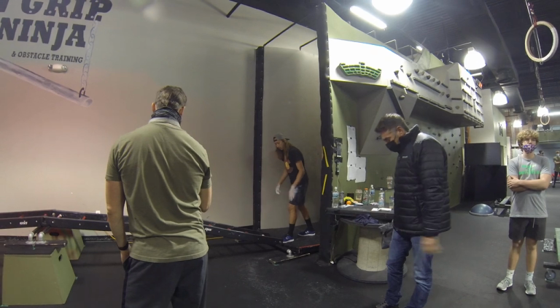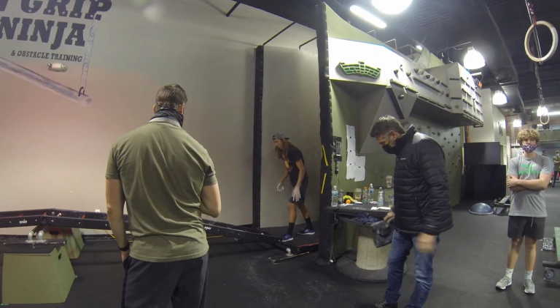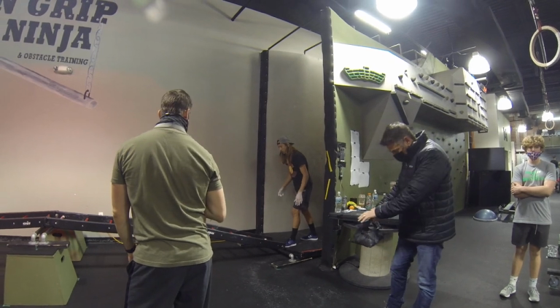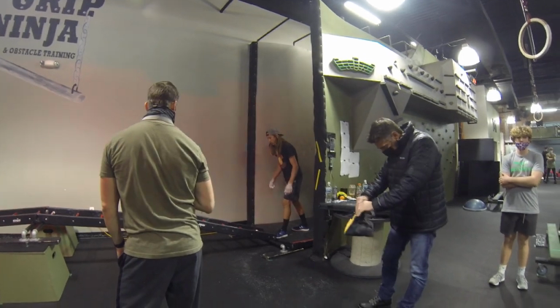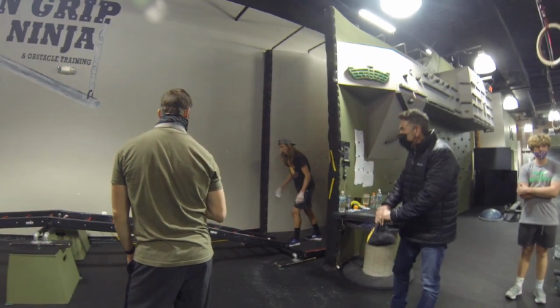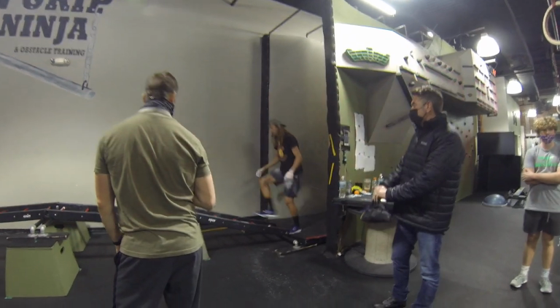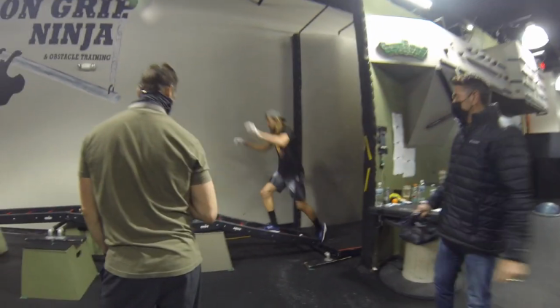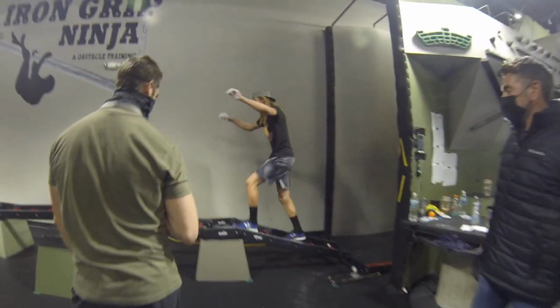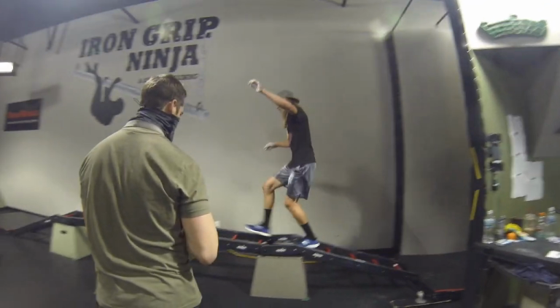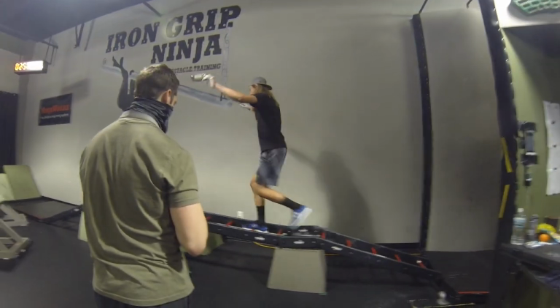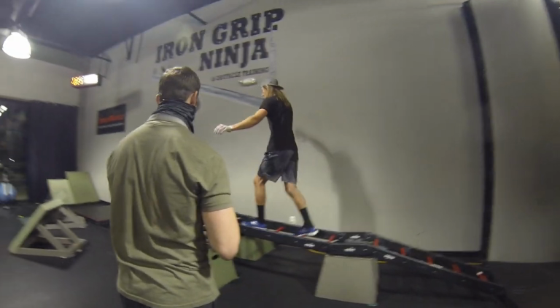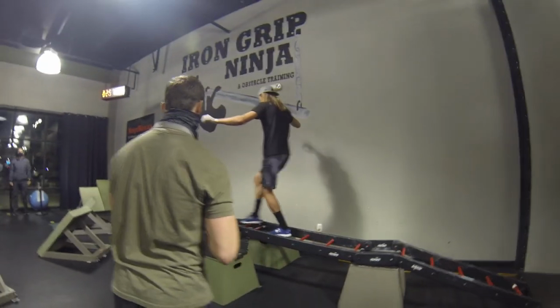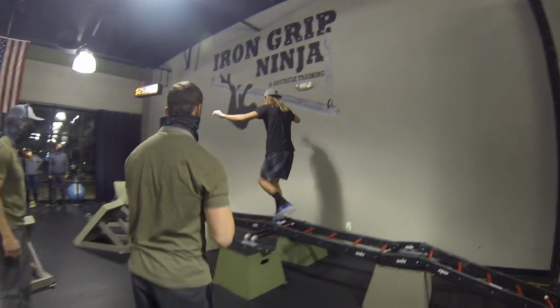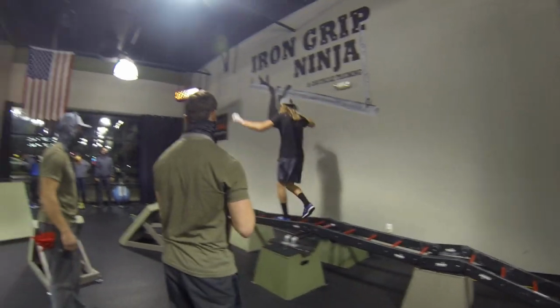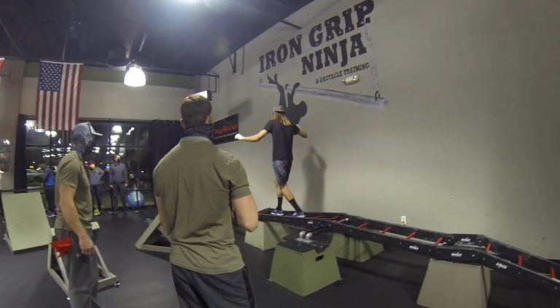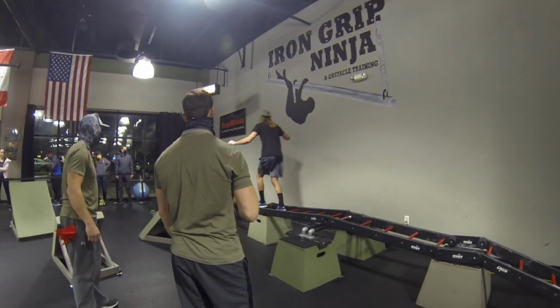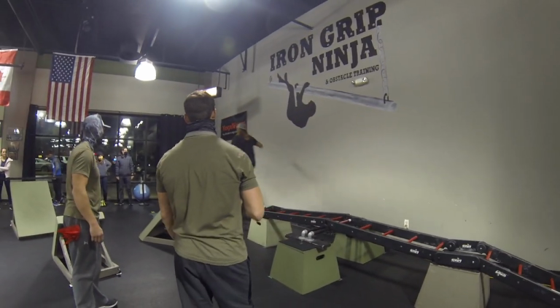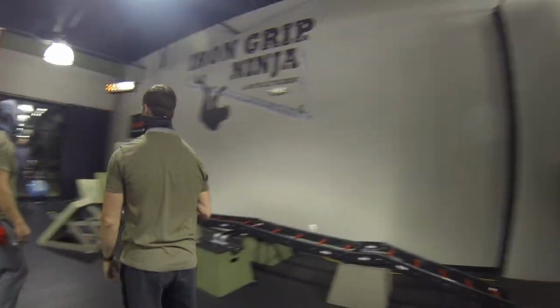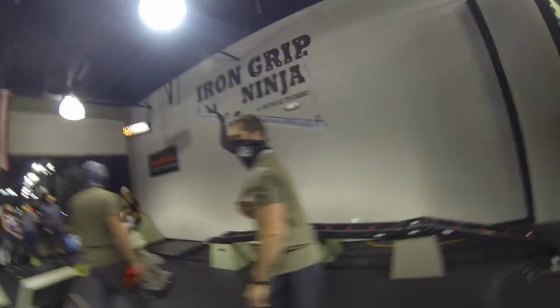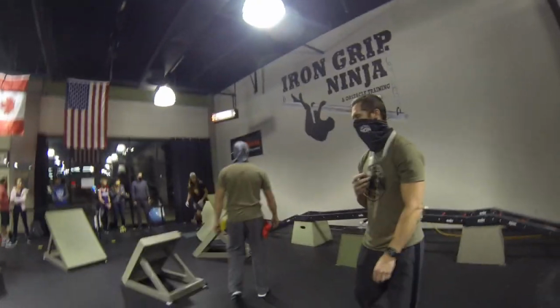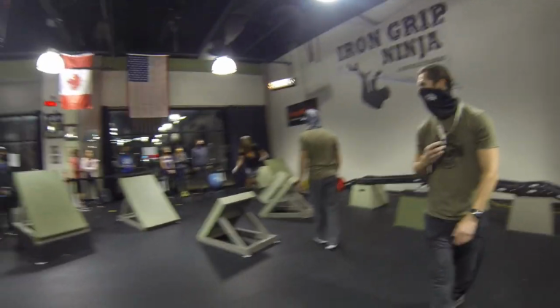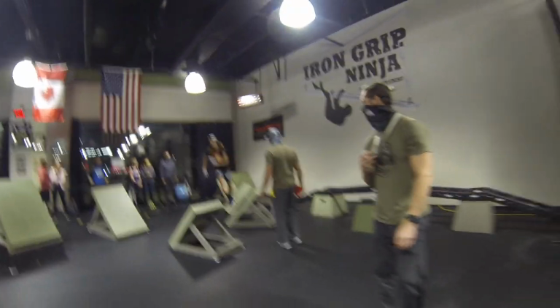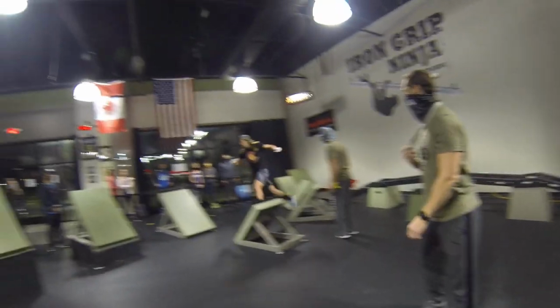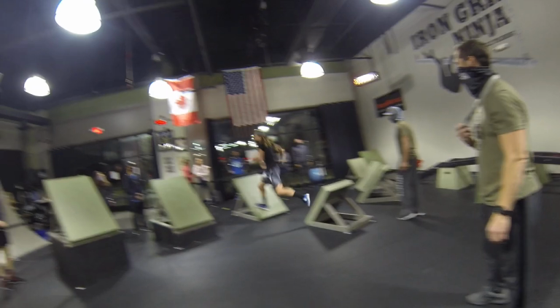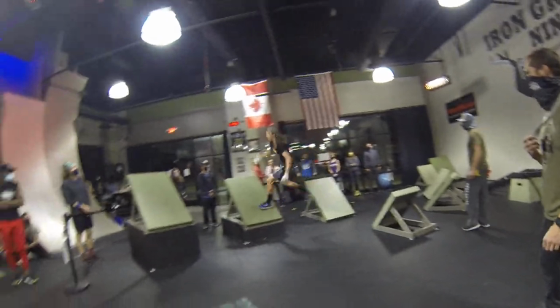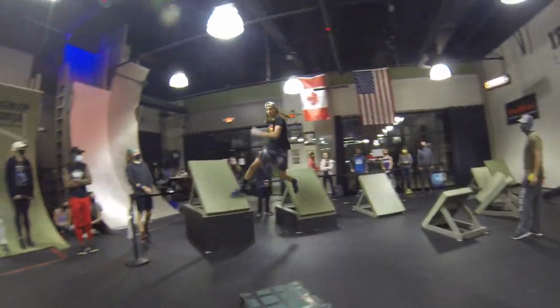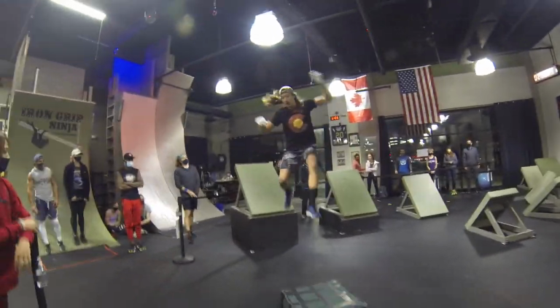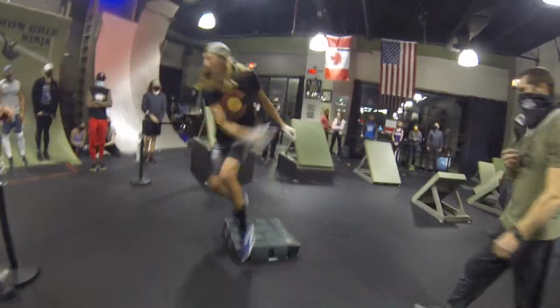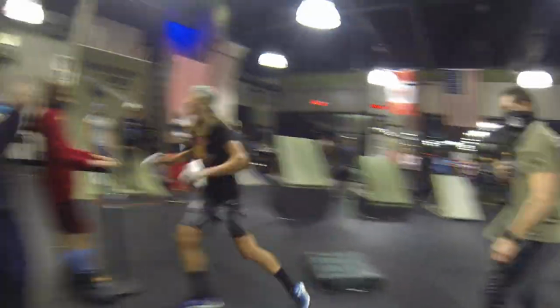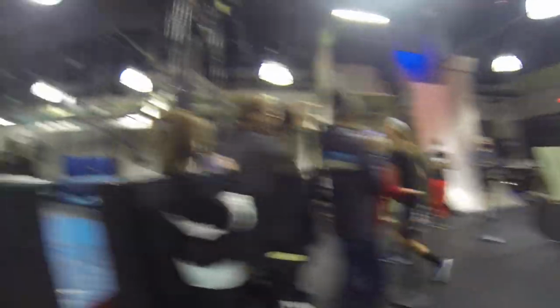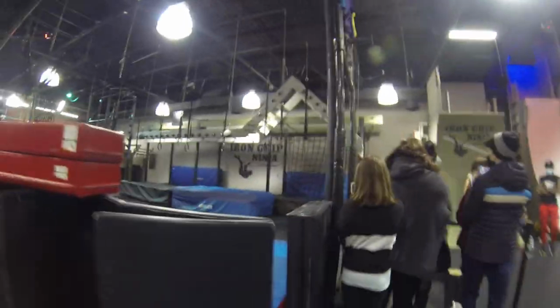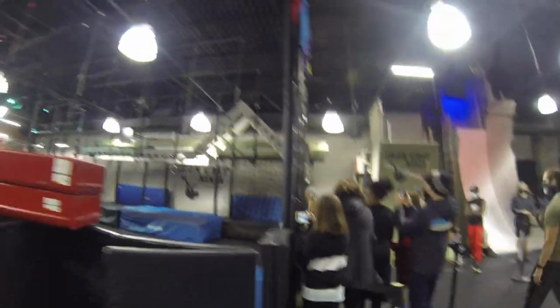Alright, here we go. You got it! I'm going to do the first obstacle very nicely. Awesome. Onto his second. Very cleanly through. Onto his third.